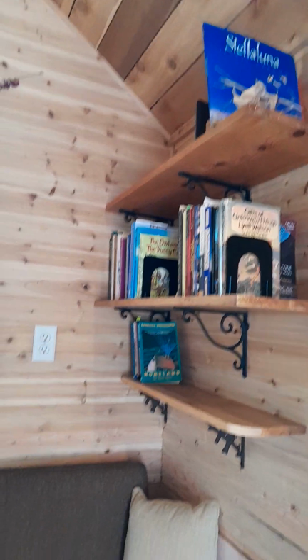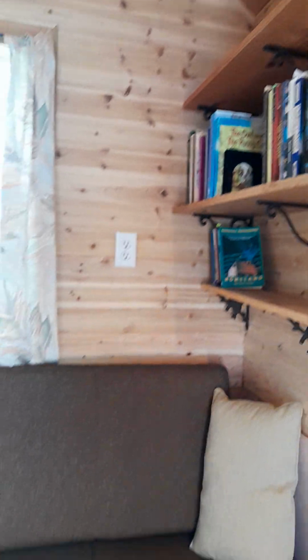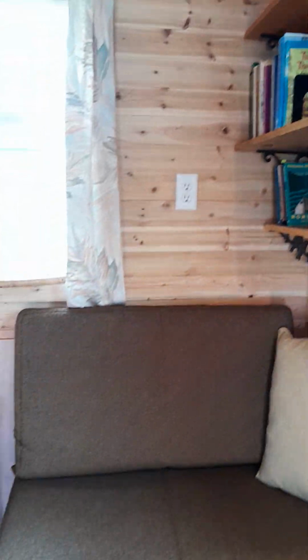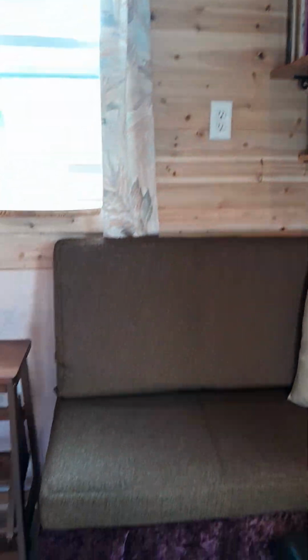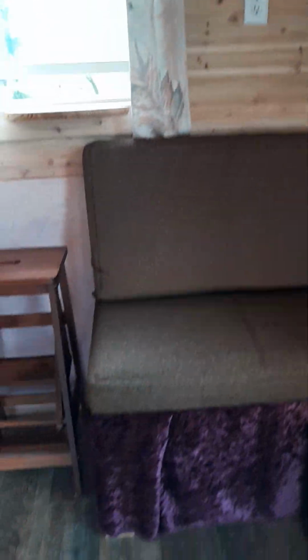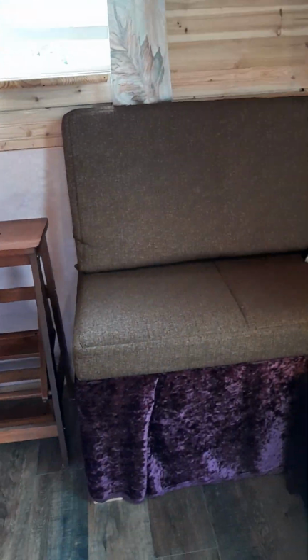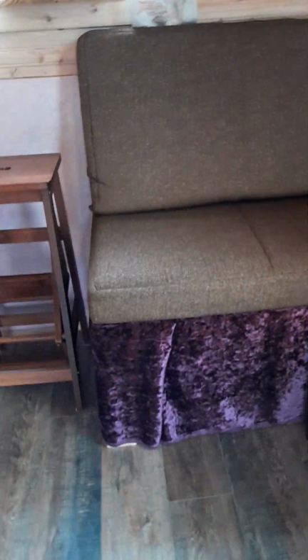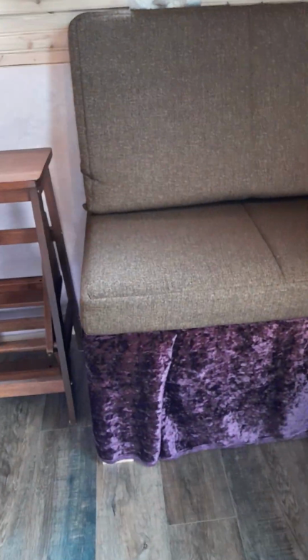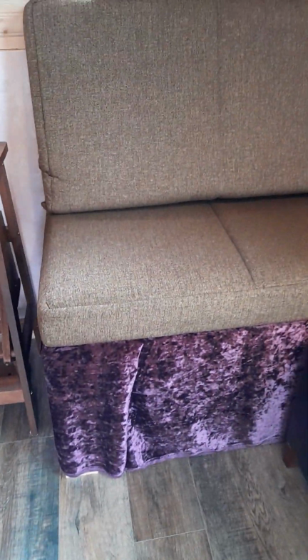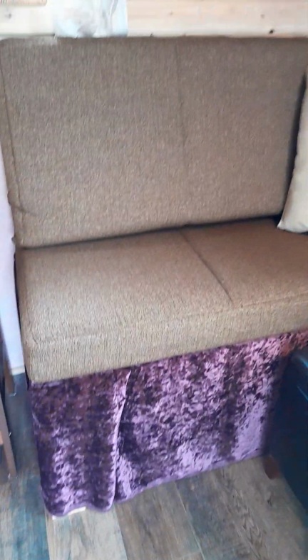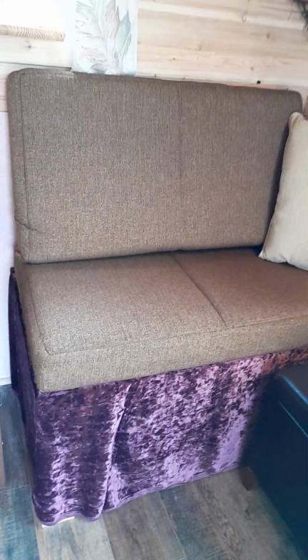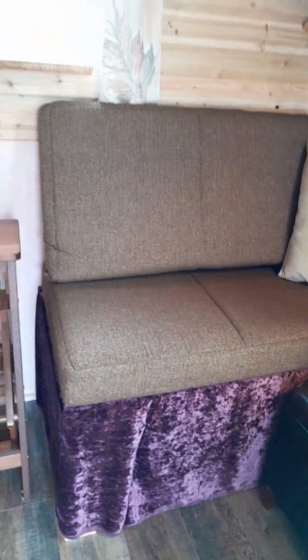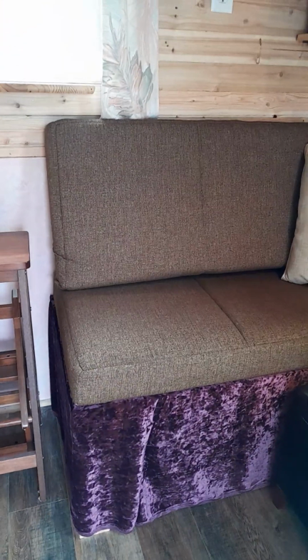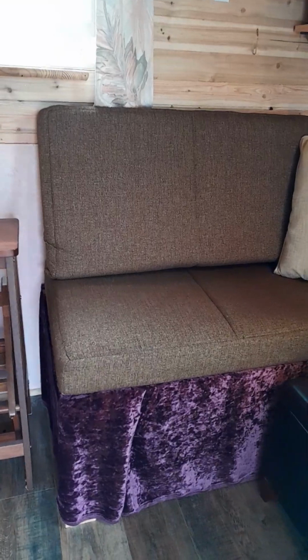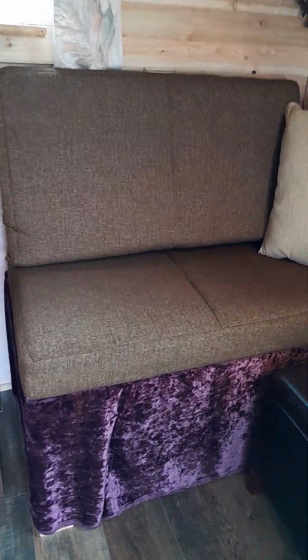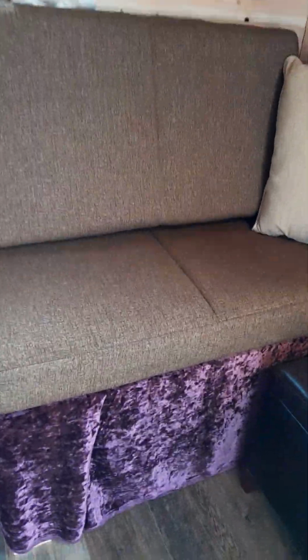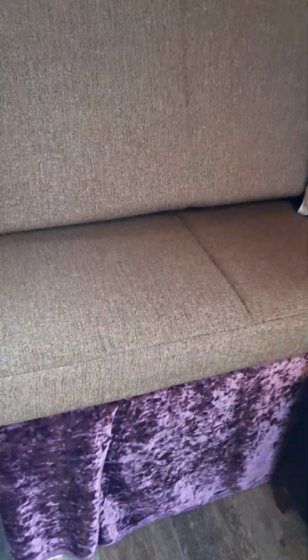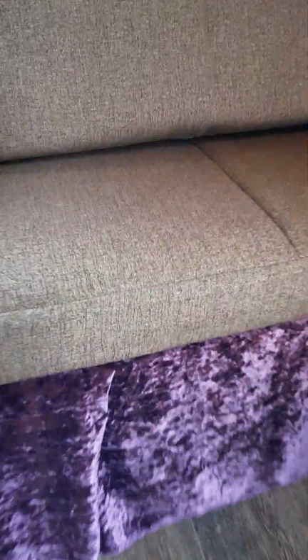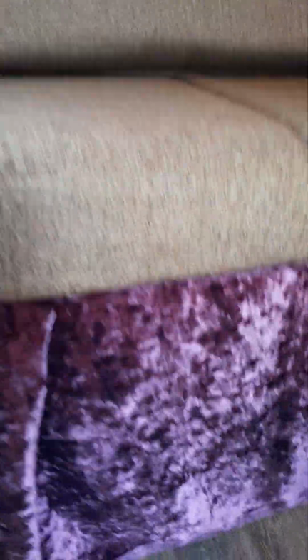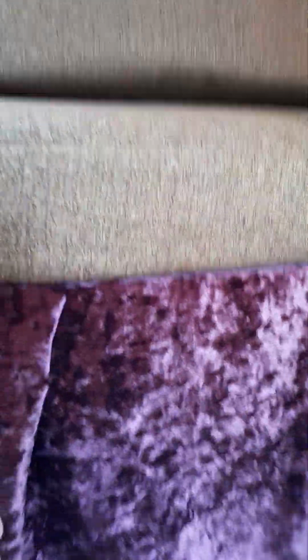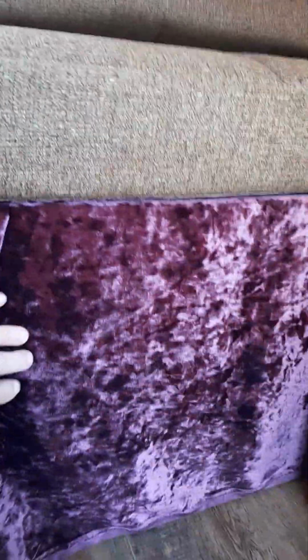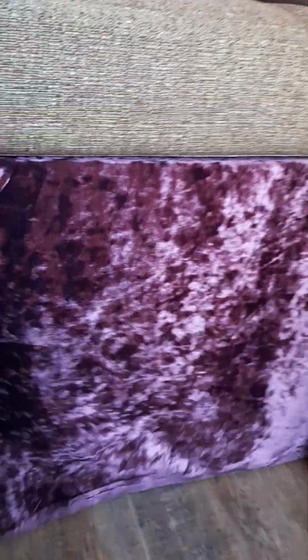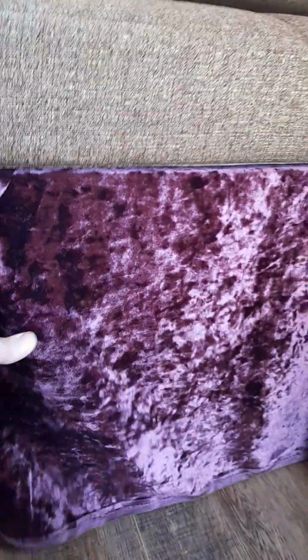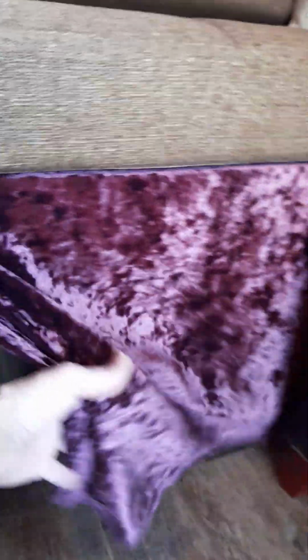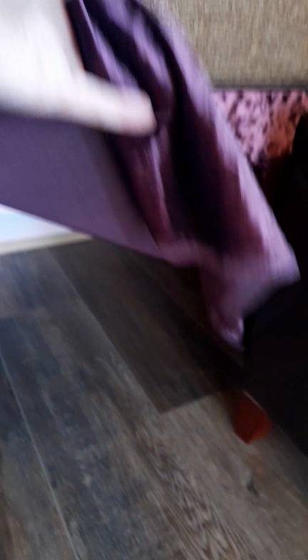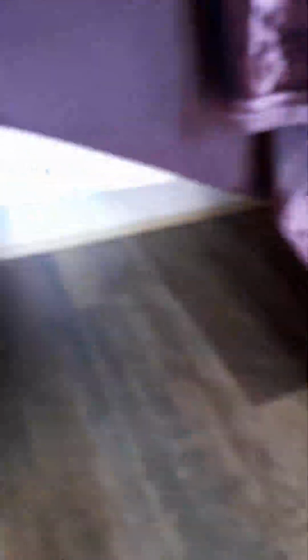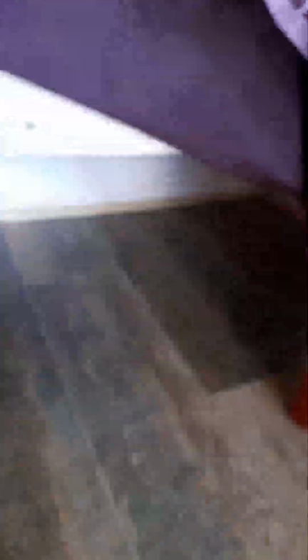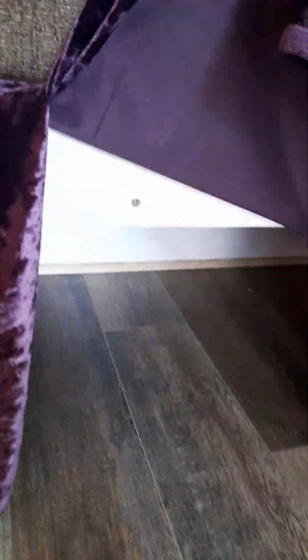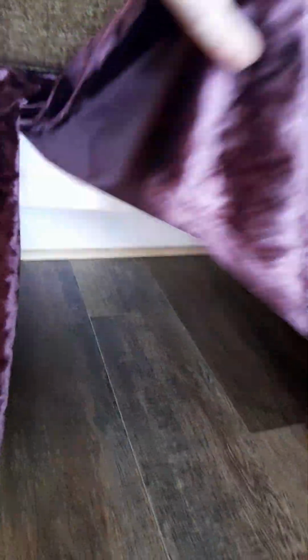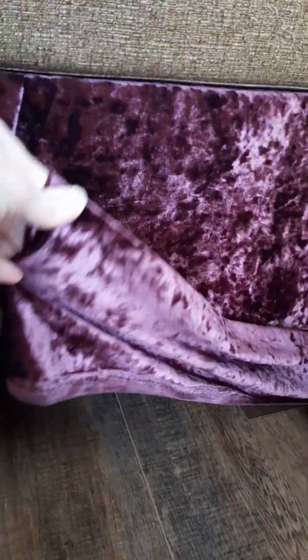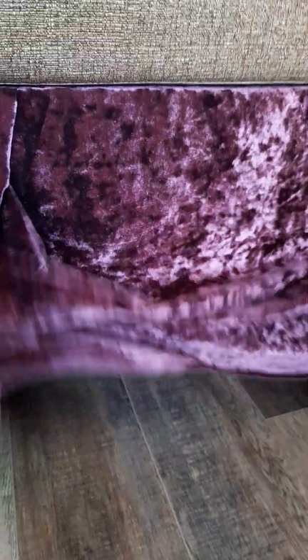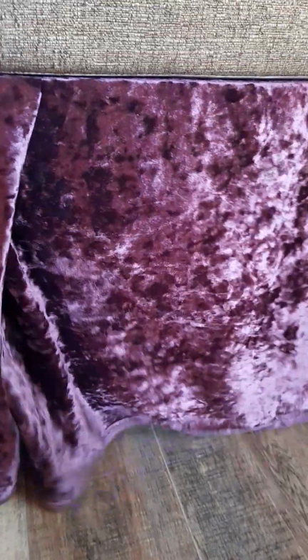David Reeves built this simple platform underneath those cushions. And then another simple platform which I've hung some fabric in front of. Underneath it will be room for storage.